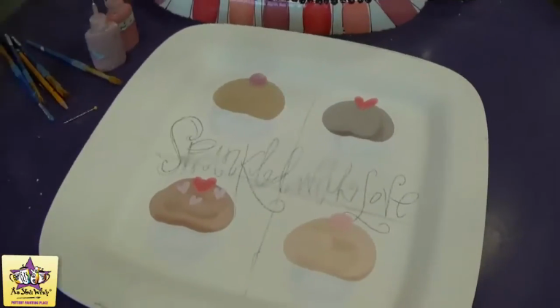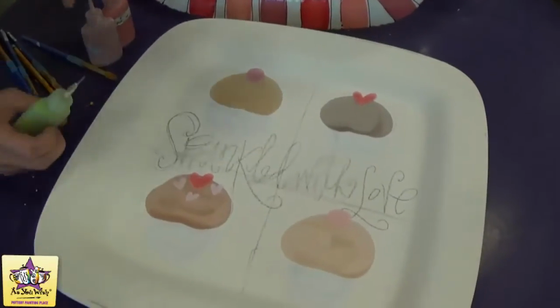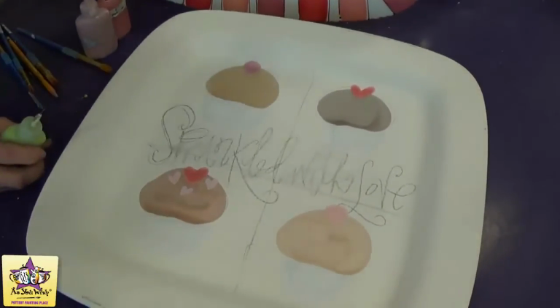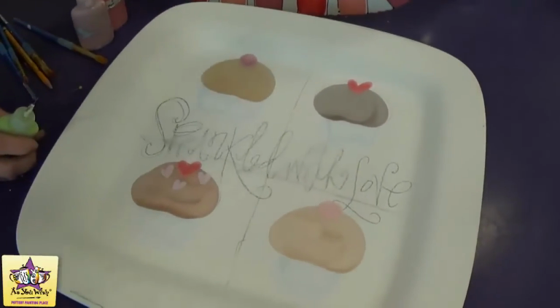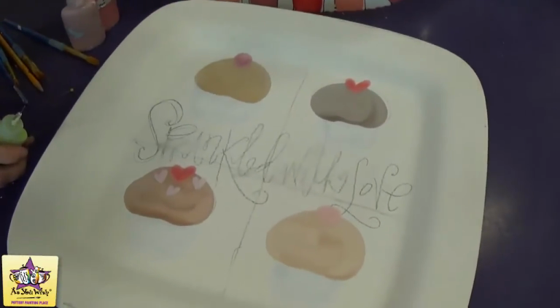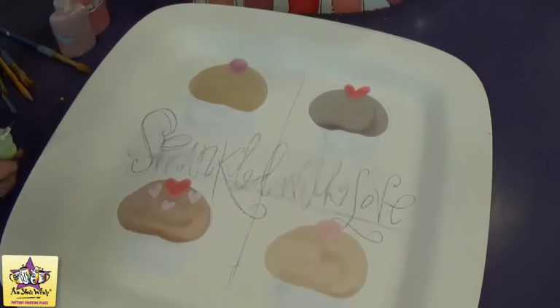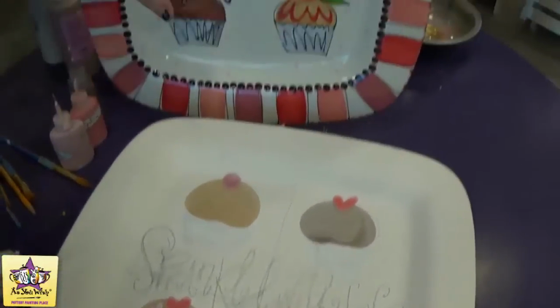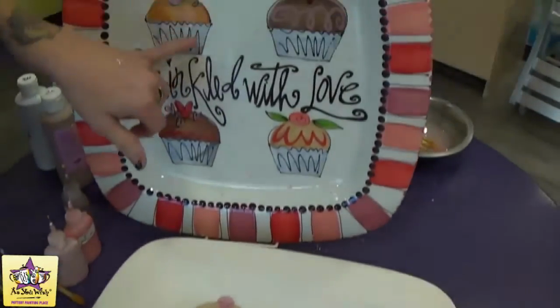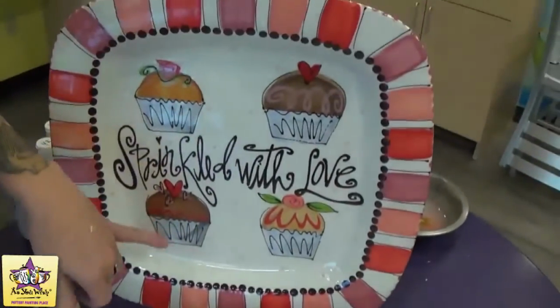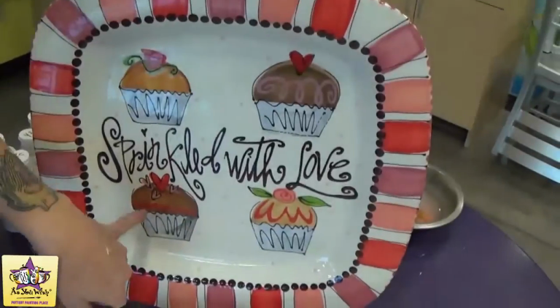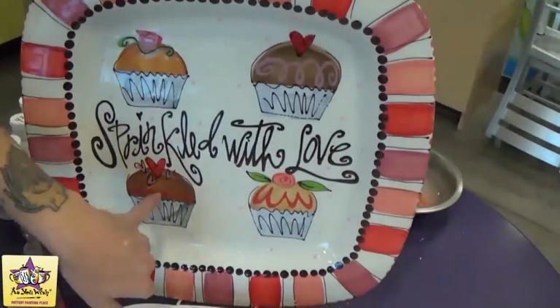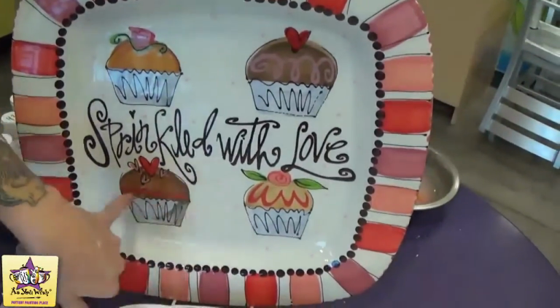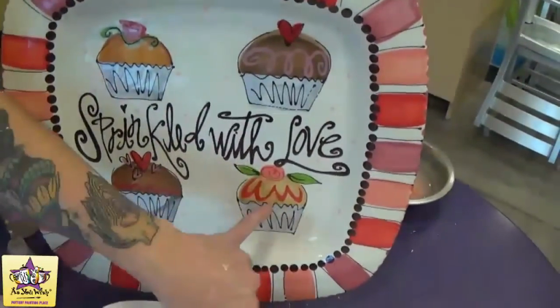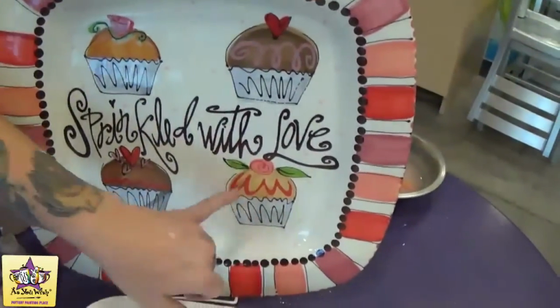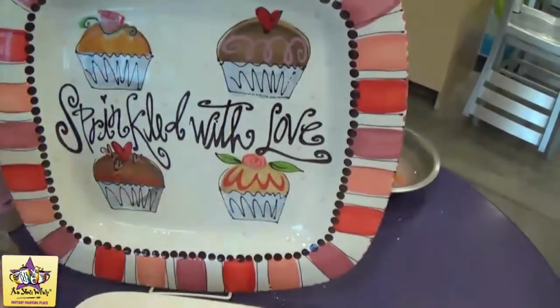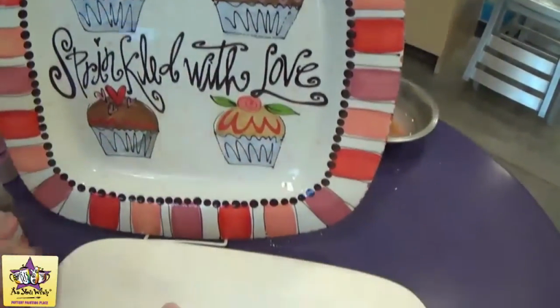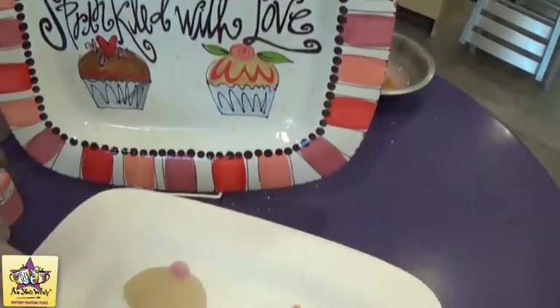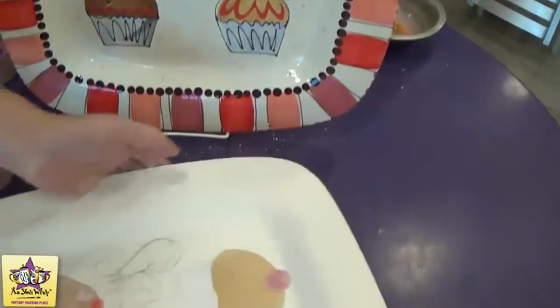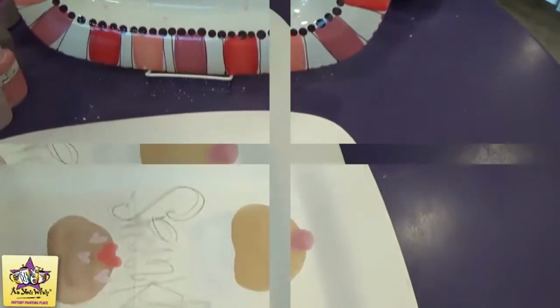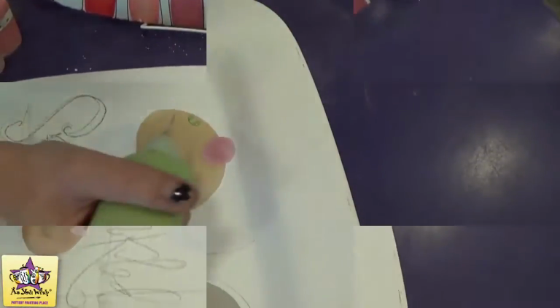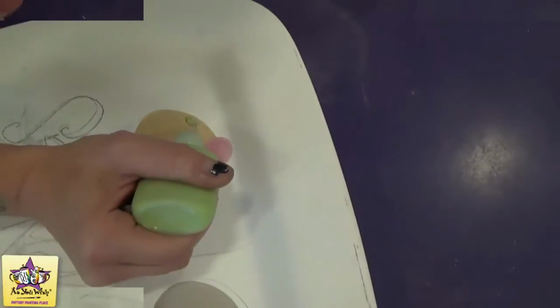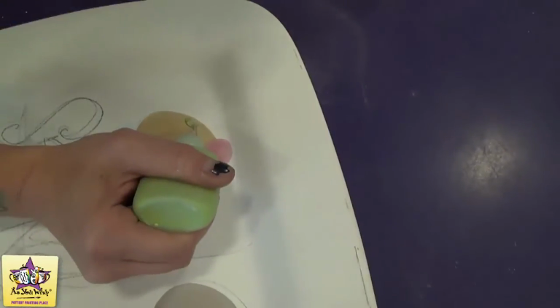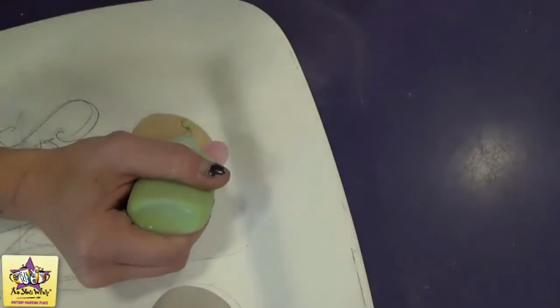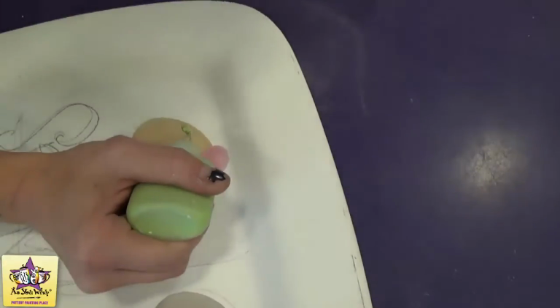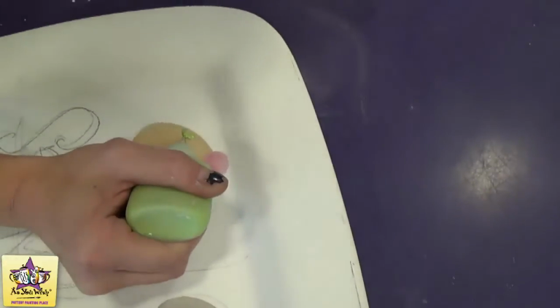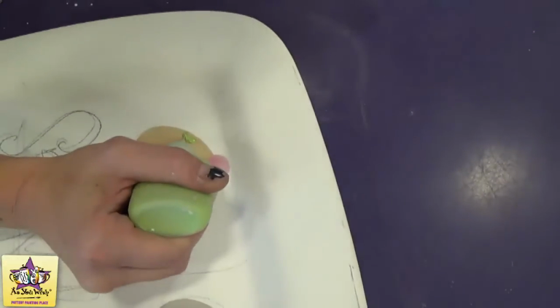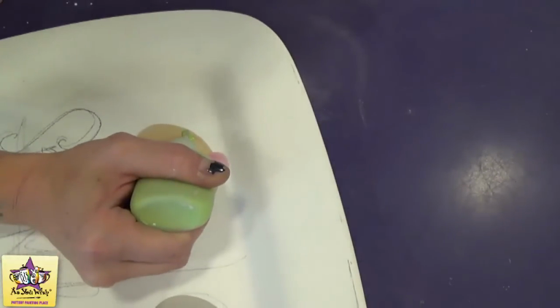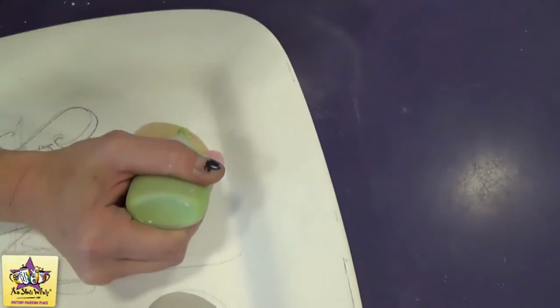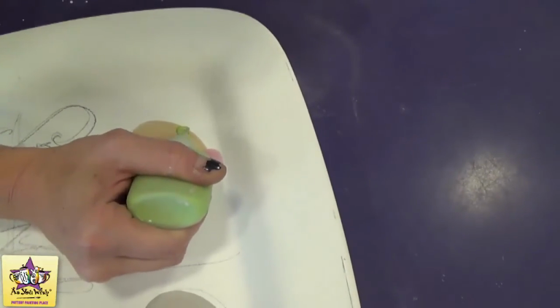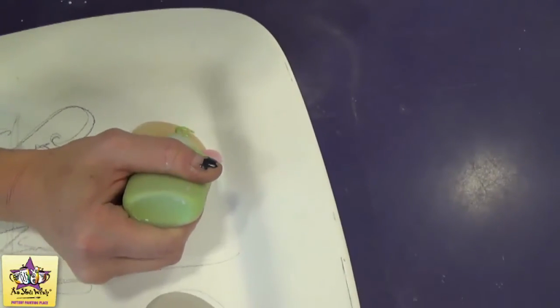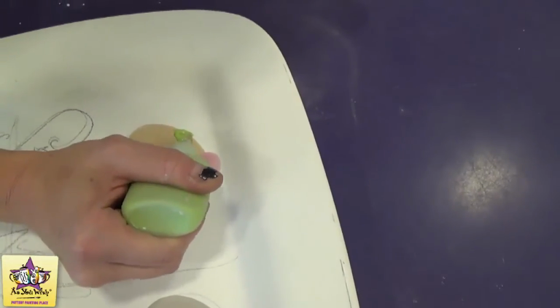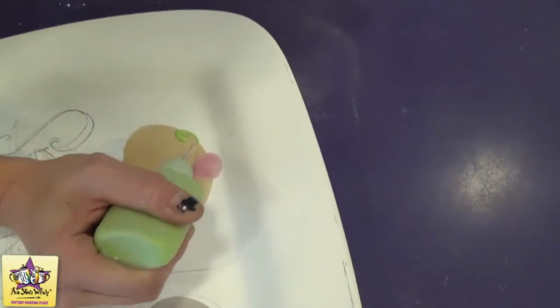For the next step, we're going to add the green detailing and the red on the cupcakes, and the pink little swirl. So we're going to start with the green fun writer and we'll just squeeze it out.